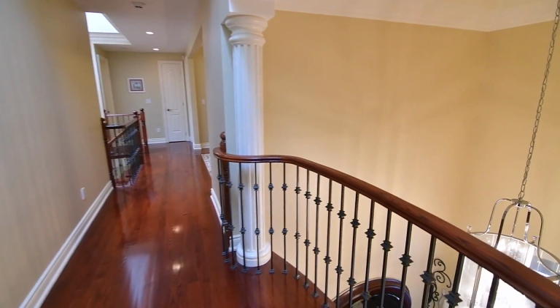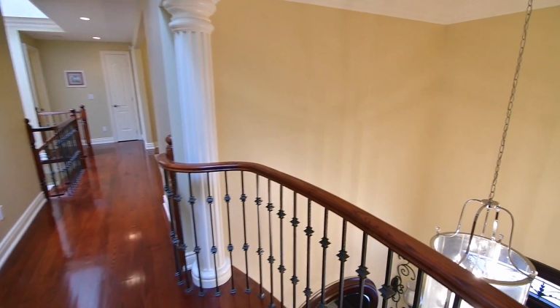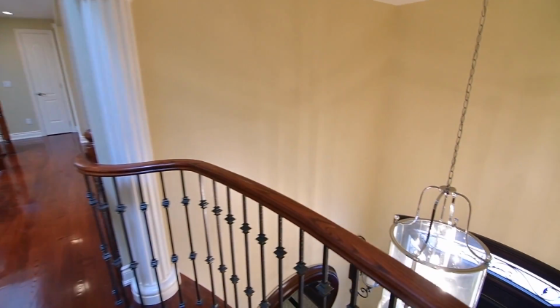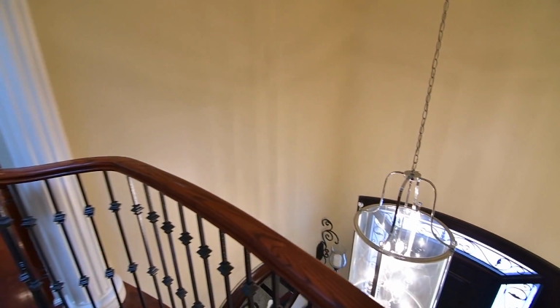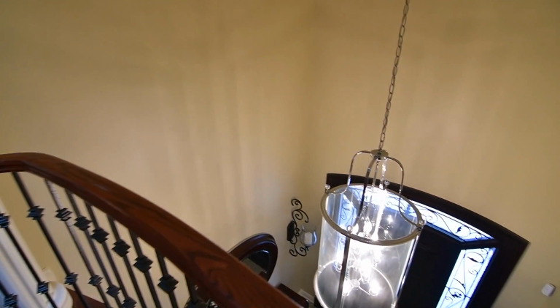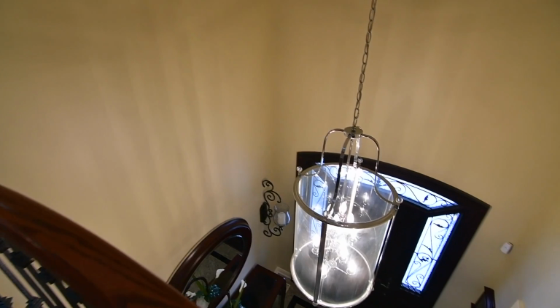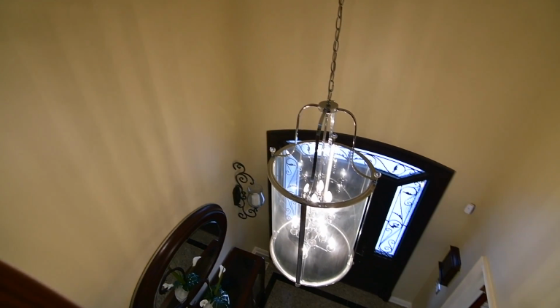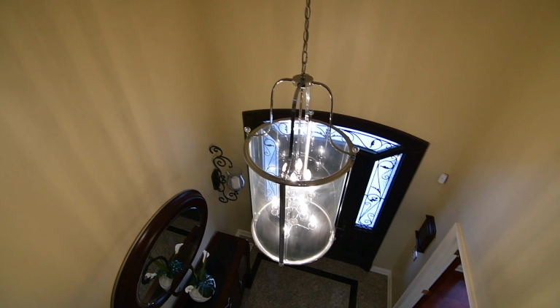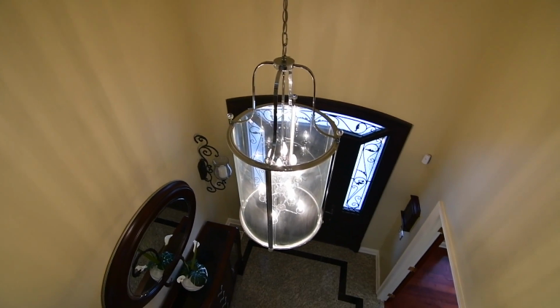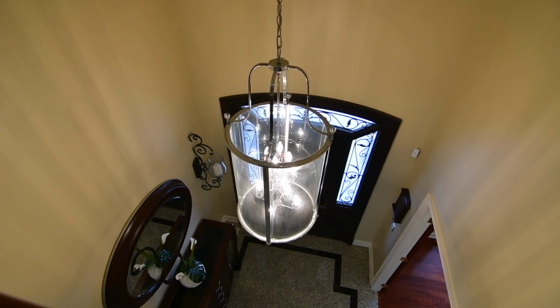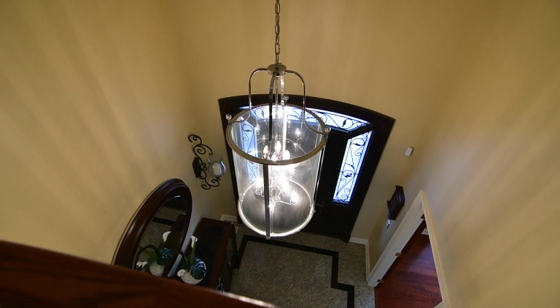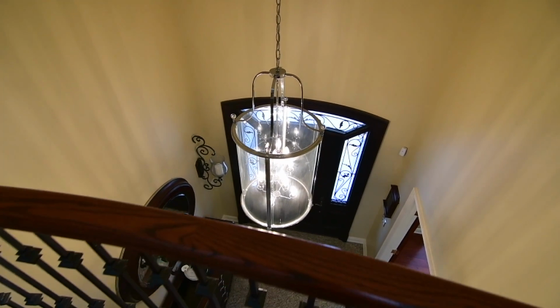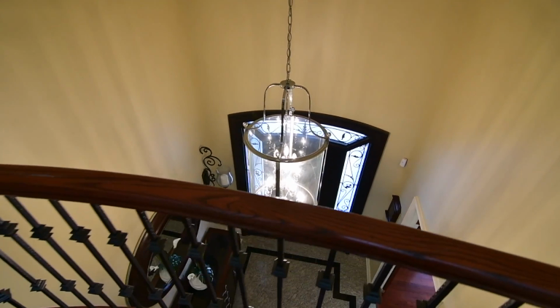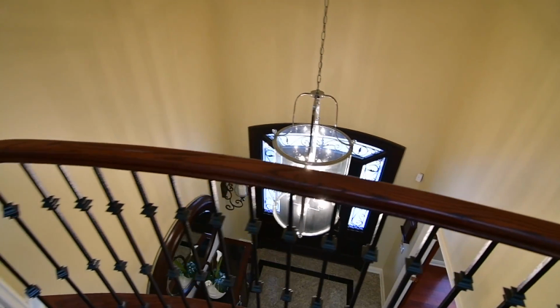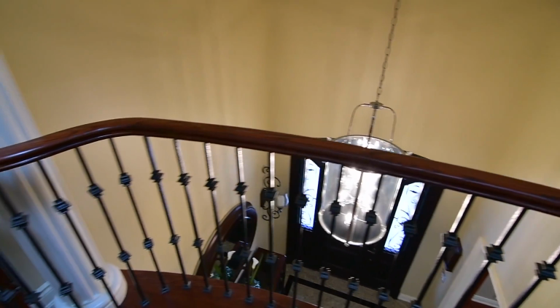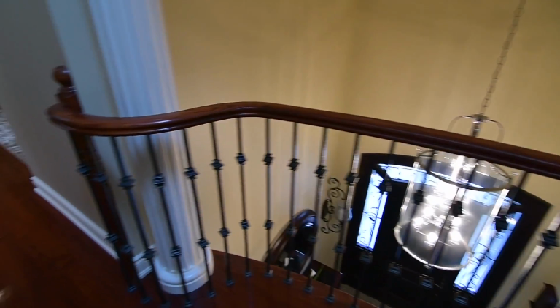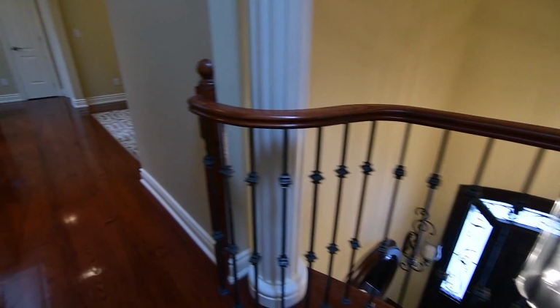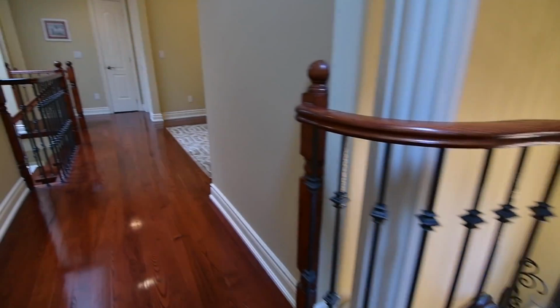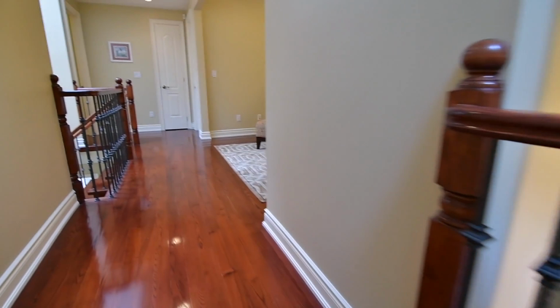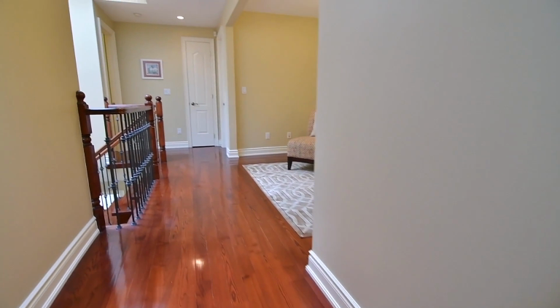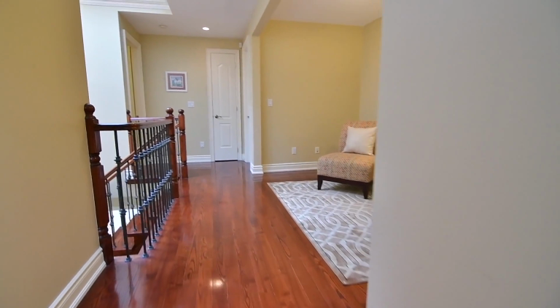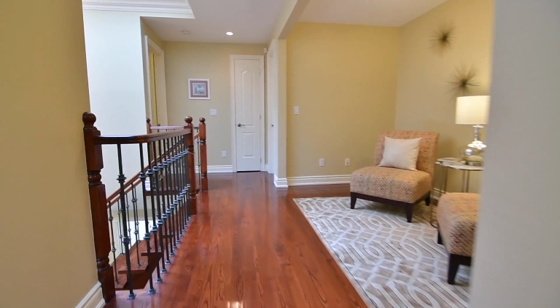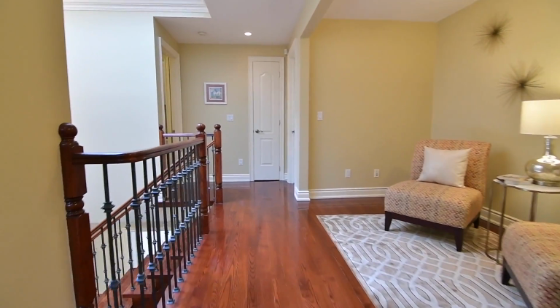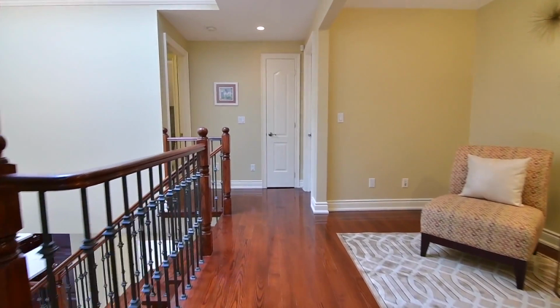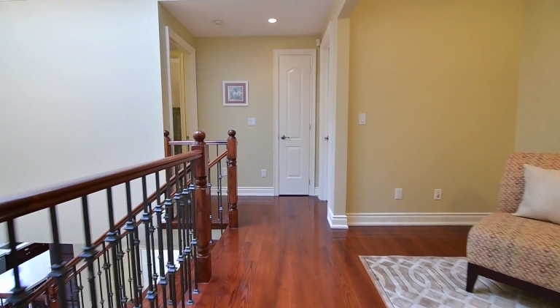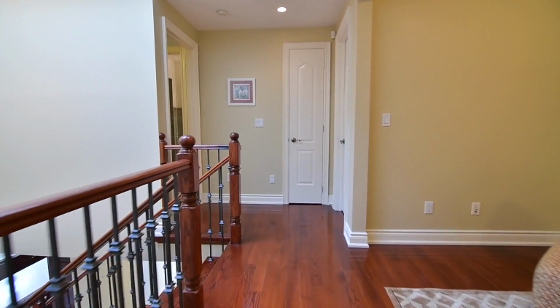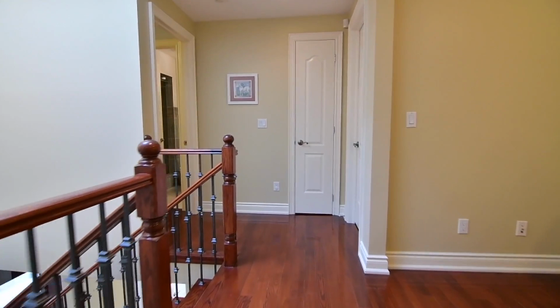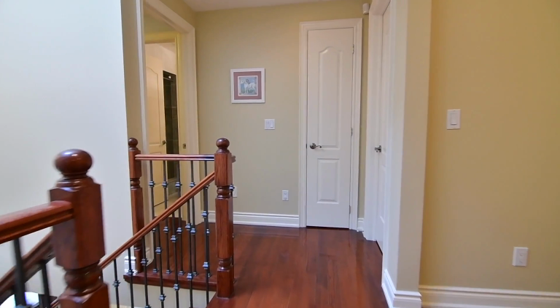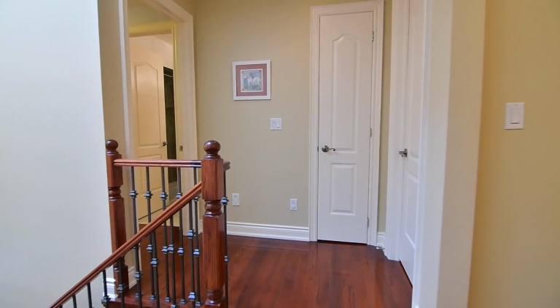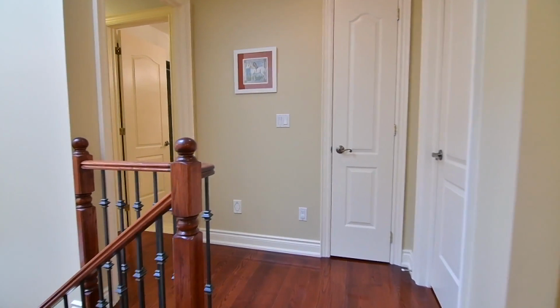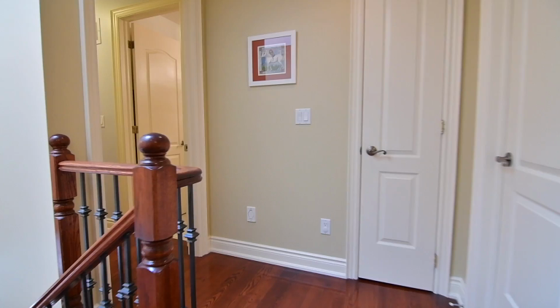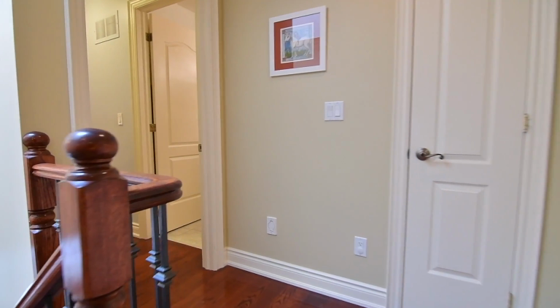Open to the foyer below, two skylights — one above the hallway and the other above the staircase — flood natural light throughout. This level is complete with two linen closets, as well as a walk-in storage closet.